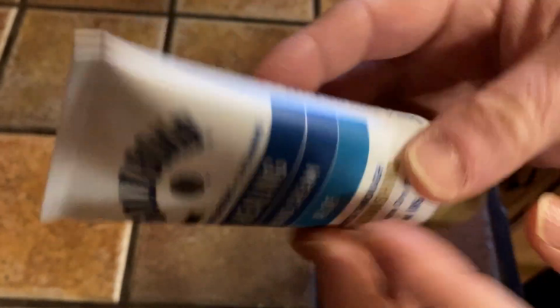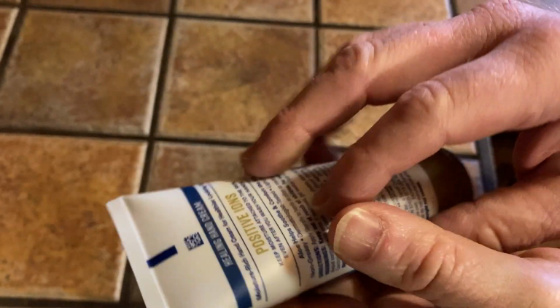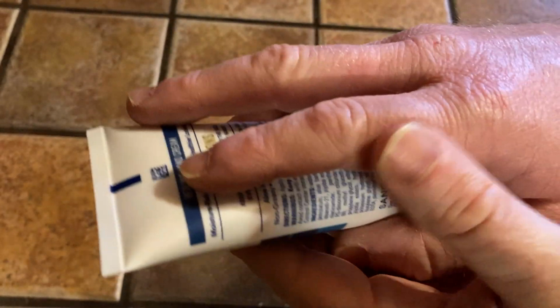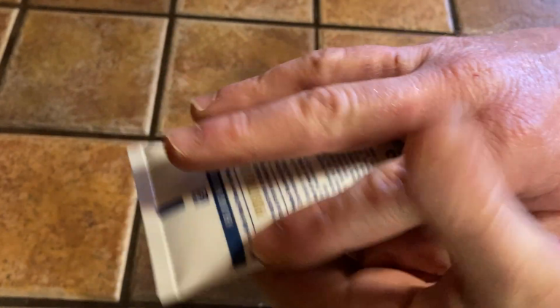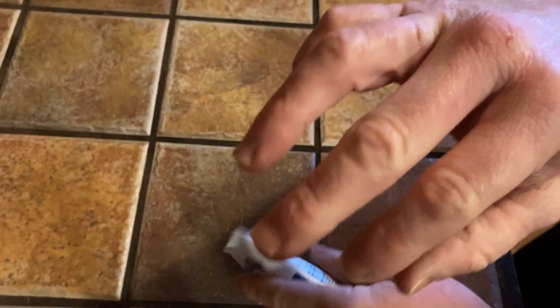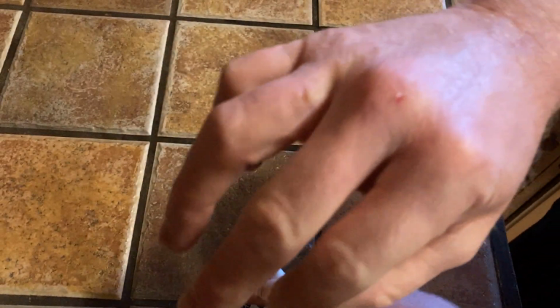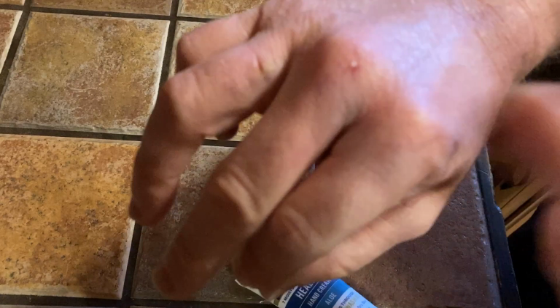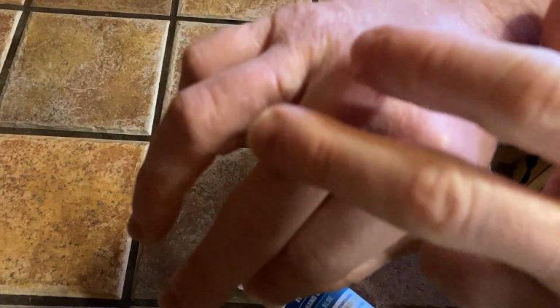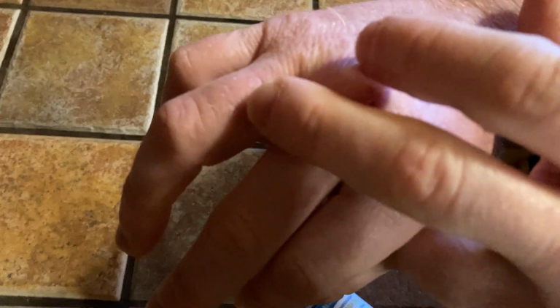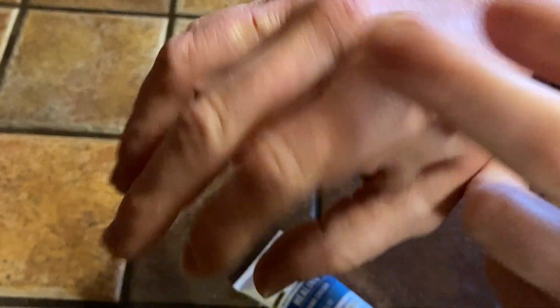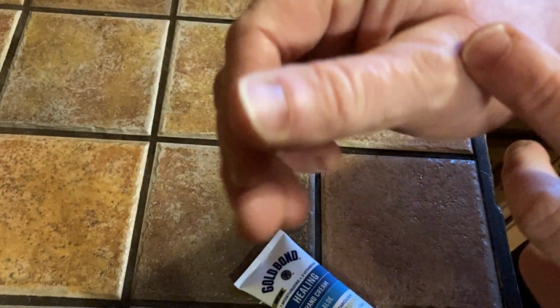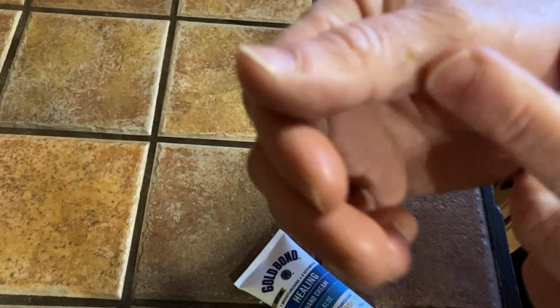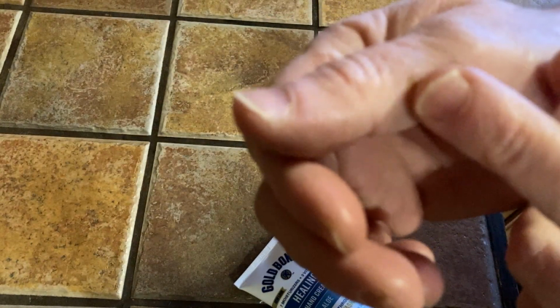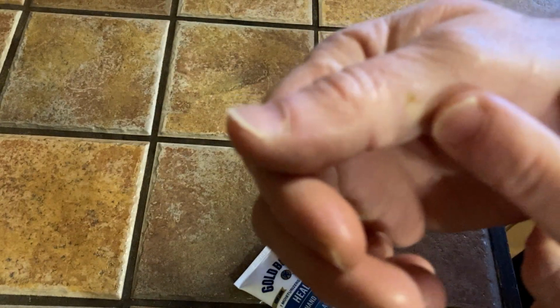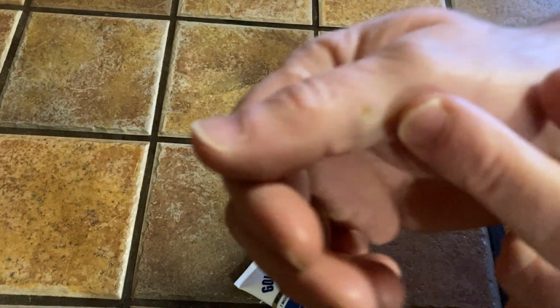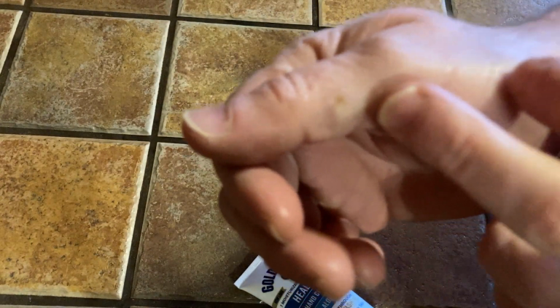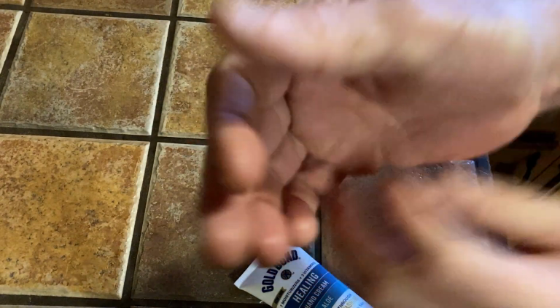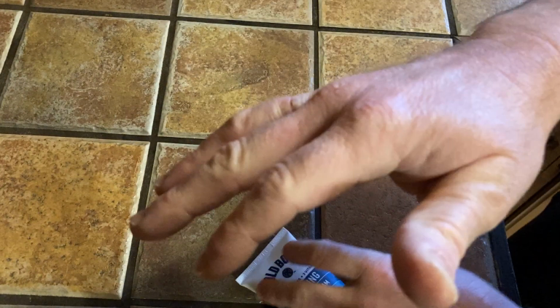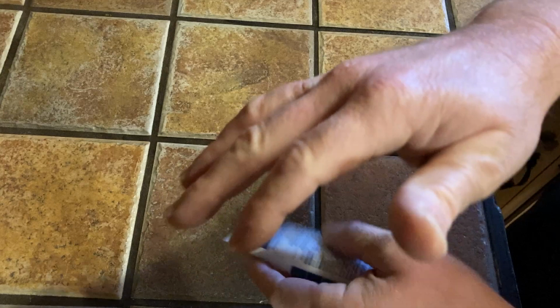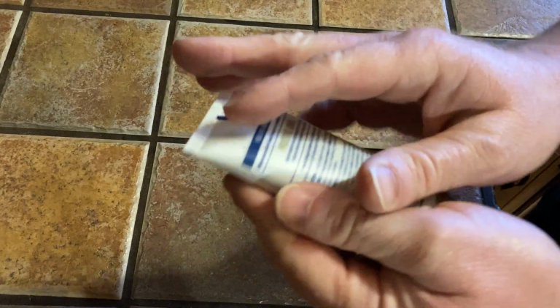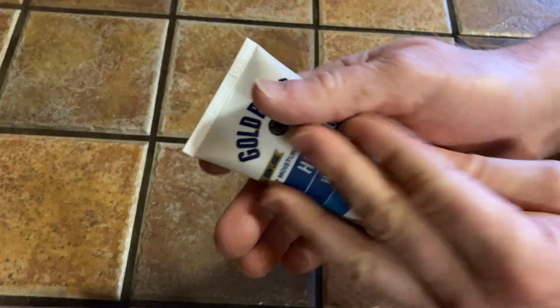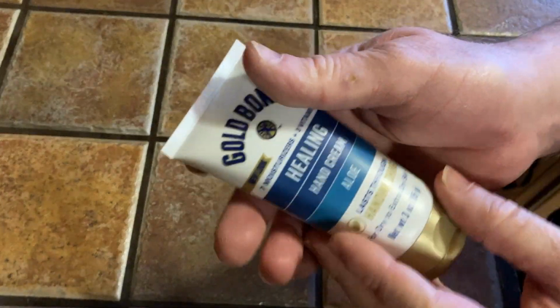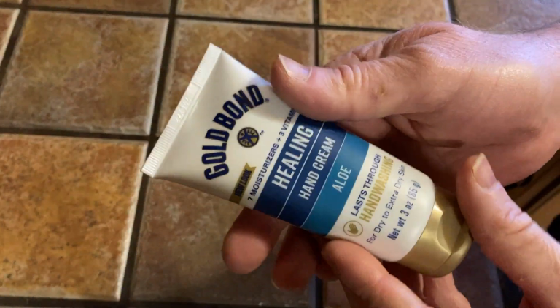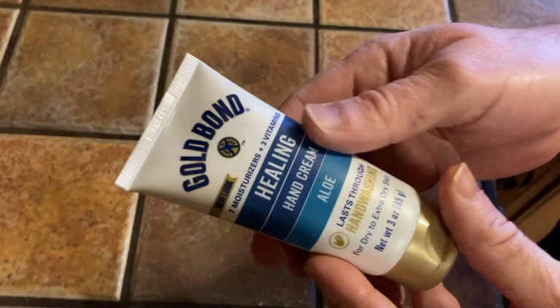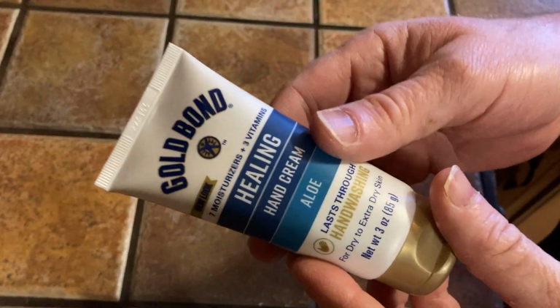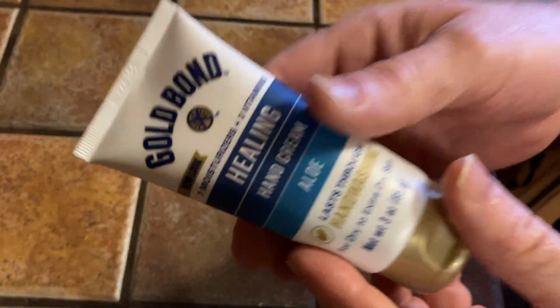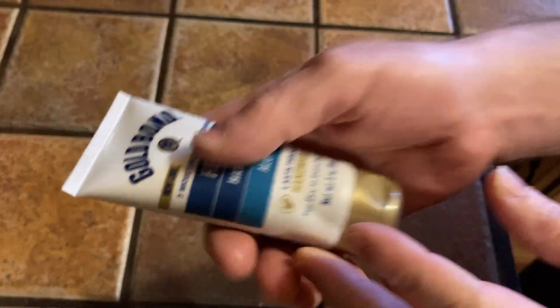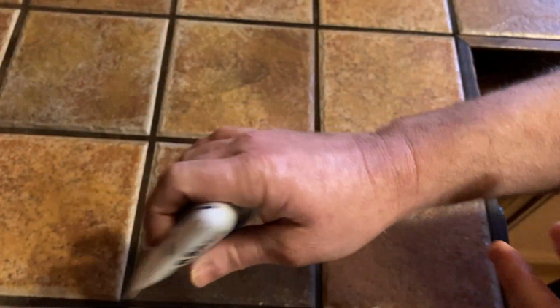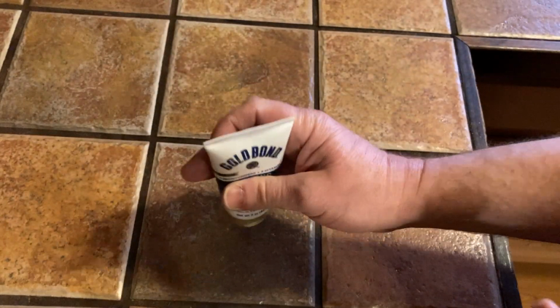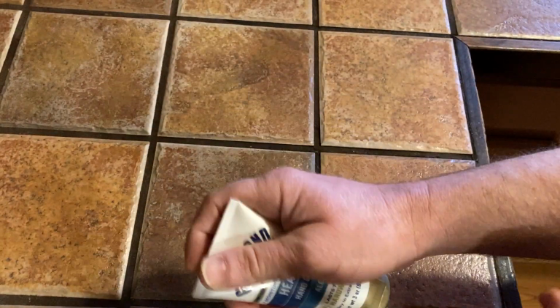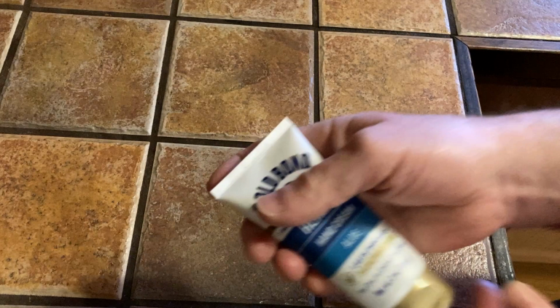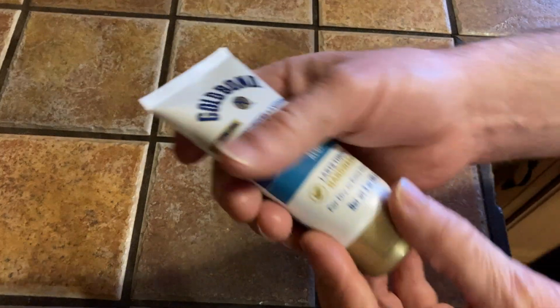I have a major problem with dry skin. As you can see here, I have a cut here and a cut here that's healing — it's simply from having my skin too dry. I do use lotion but I wanted a dedicated hand cream that I can keep with me.